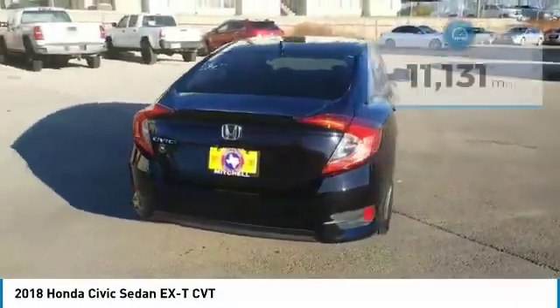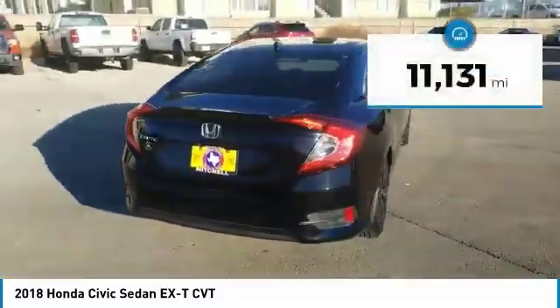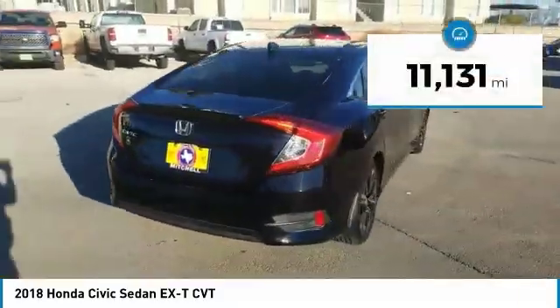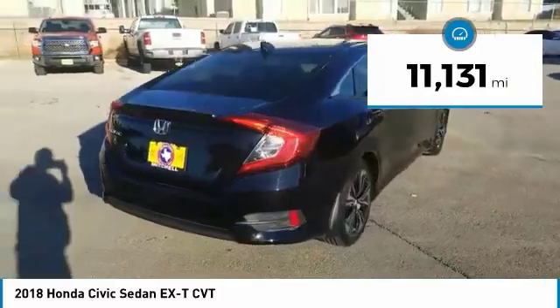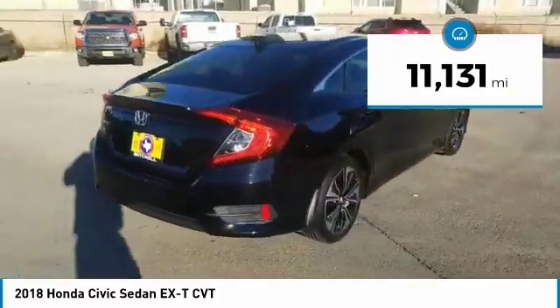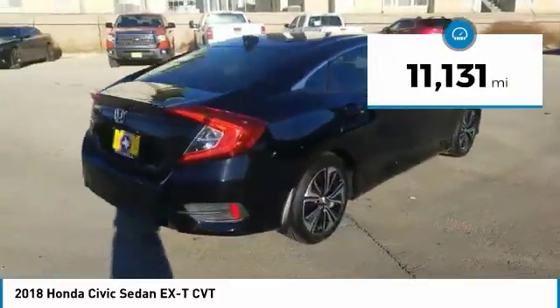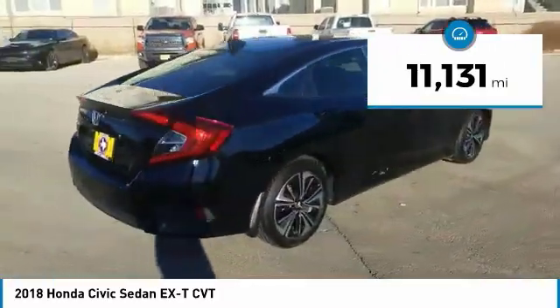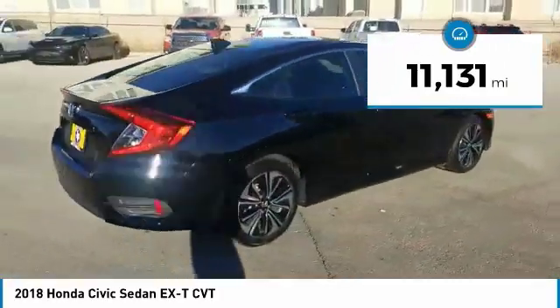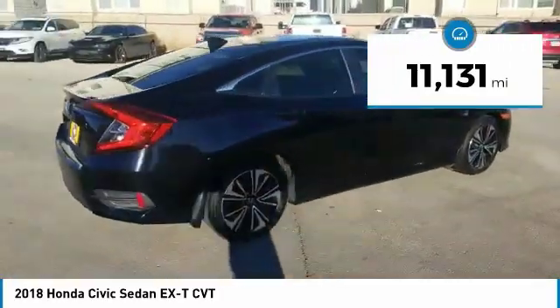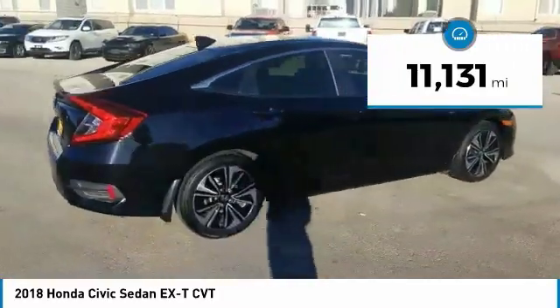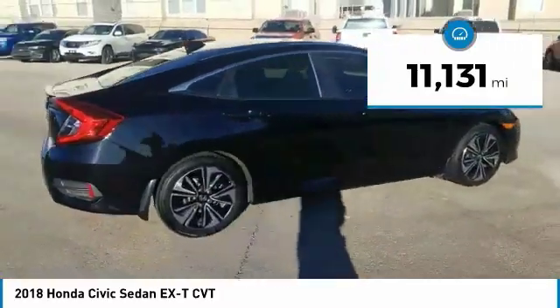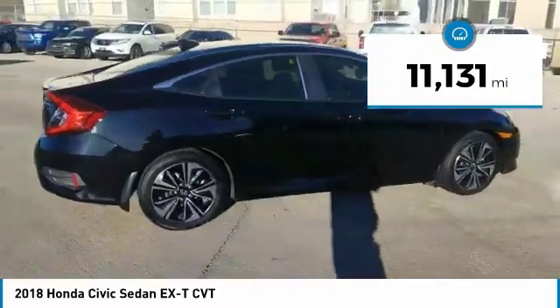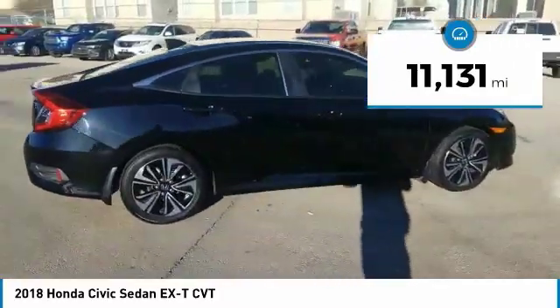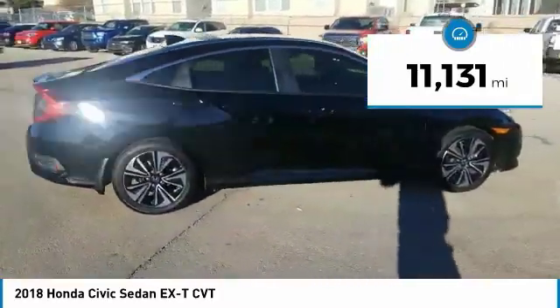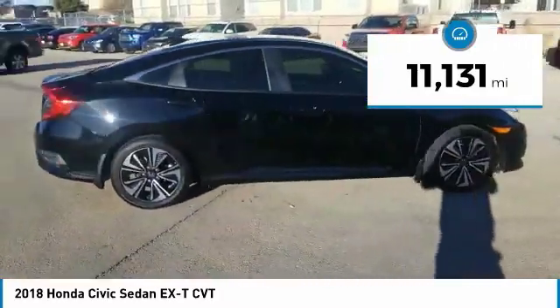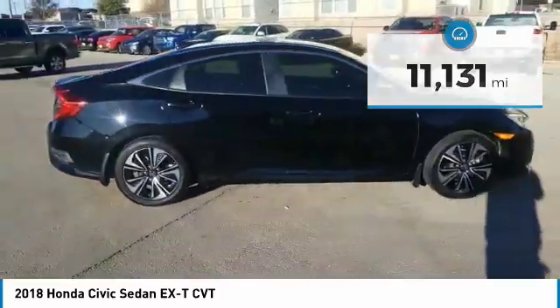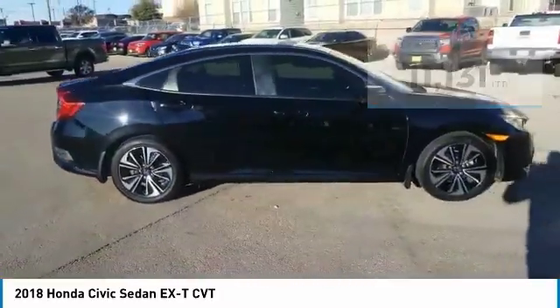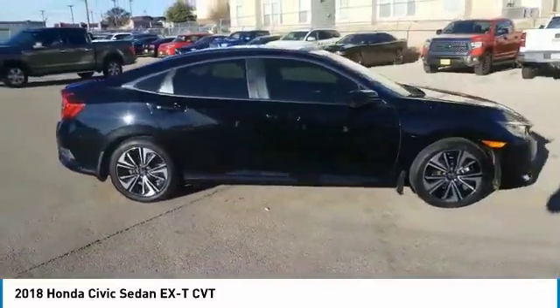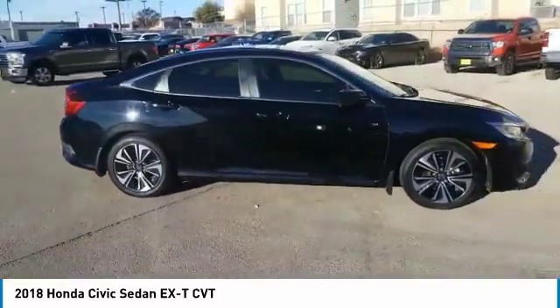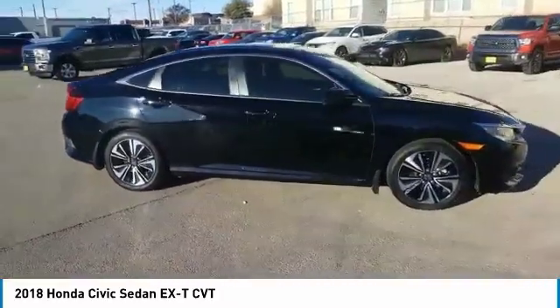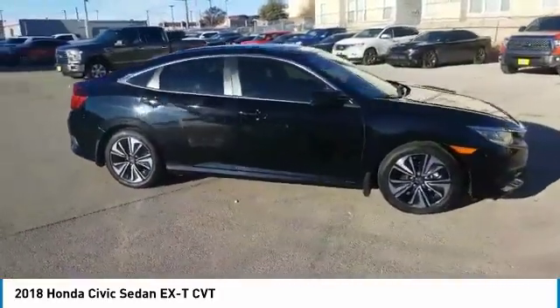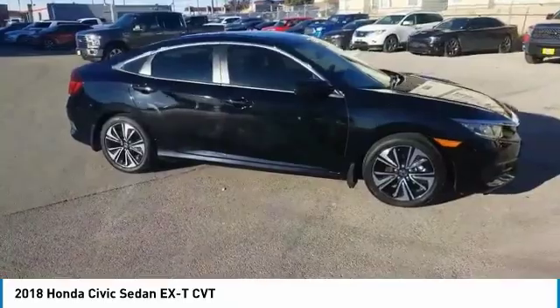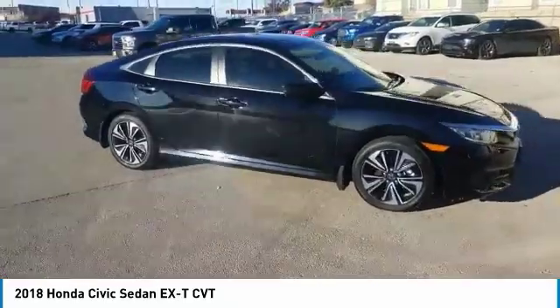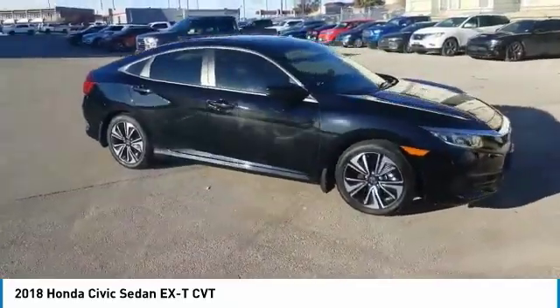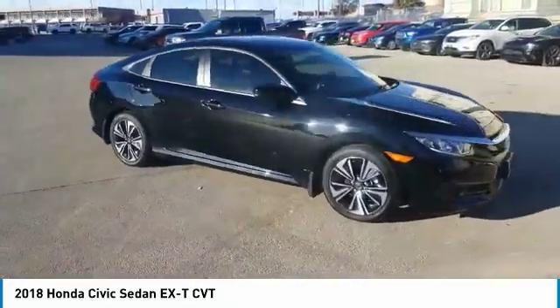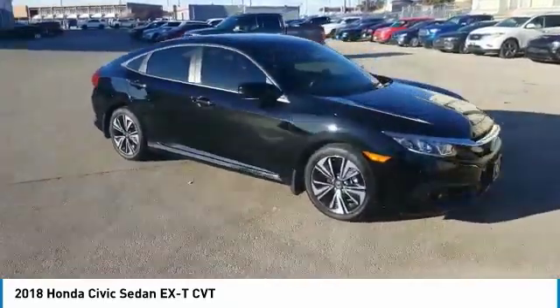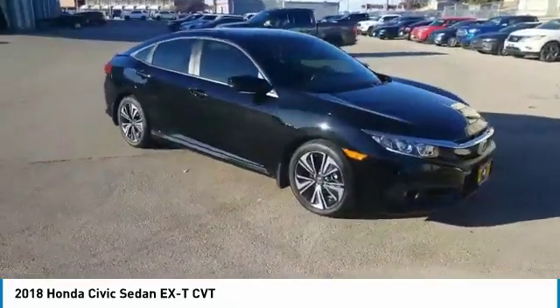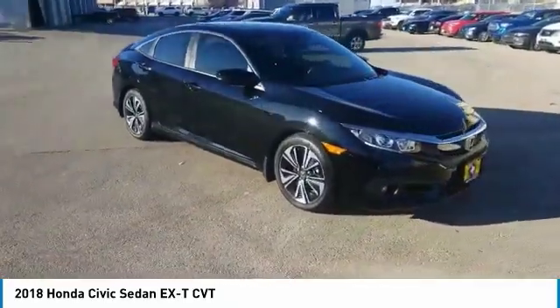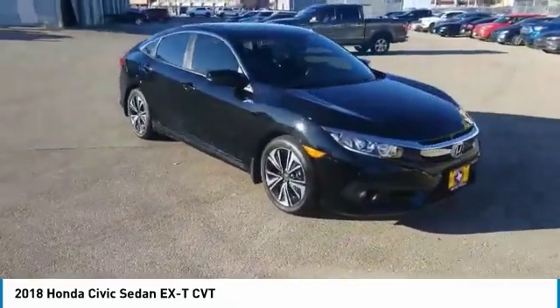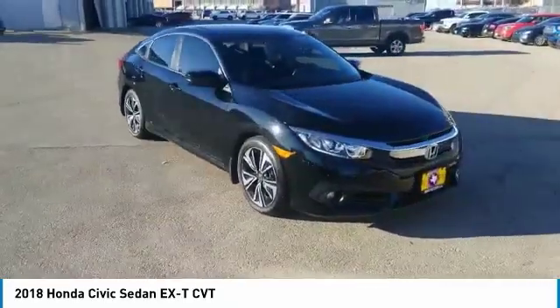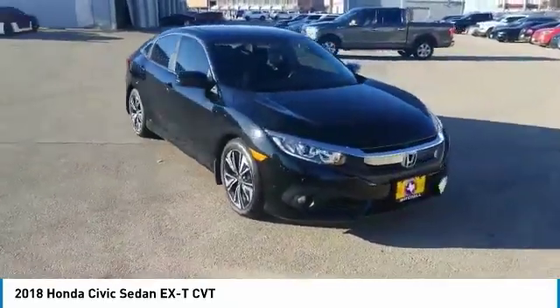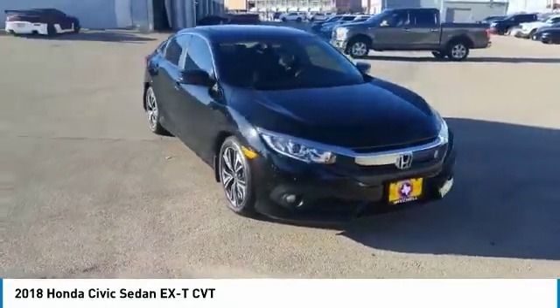This vehicle has less than 15,000 miles. This isn't just a vehicle, it's an experience. So stop in for a test drive today.